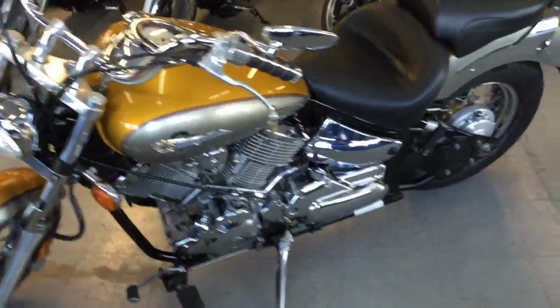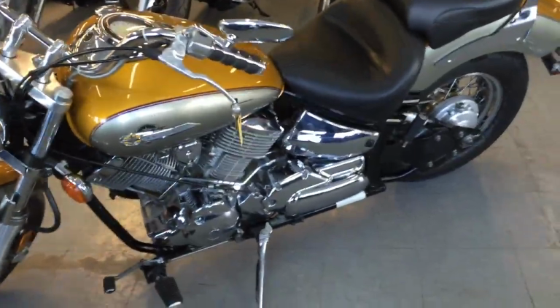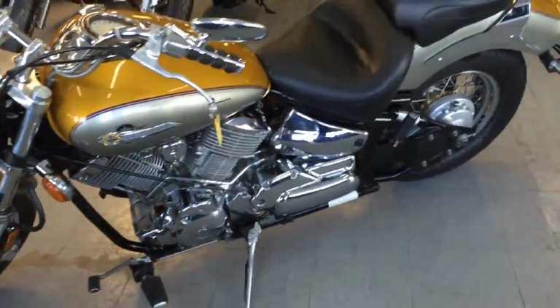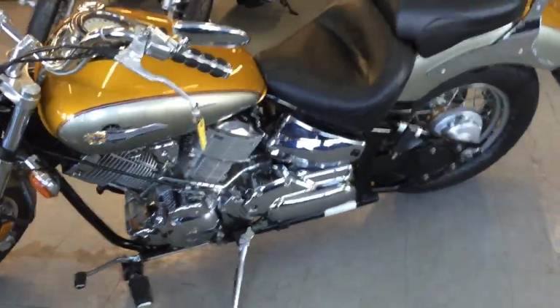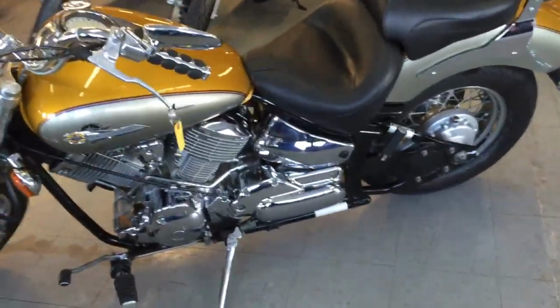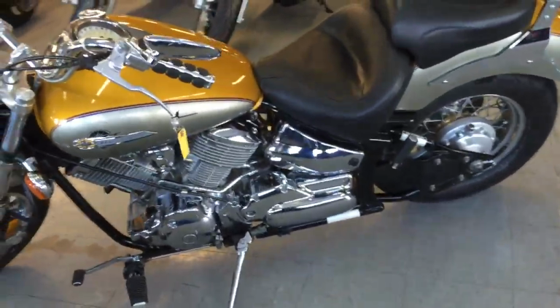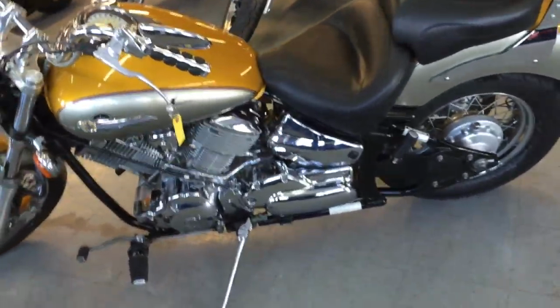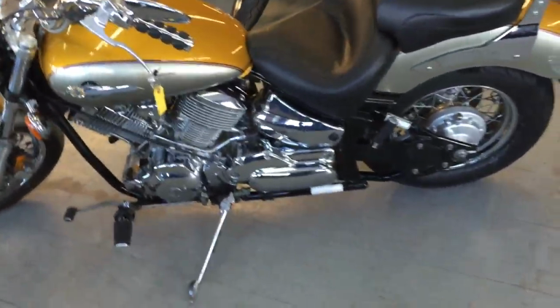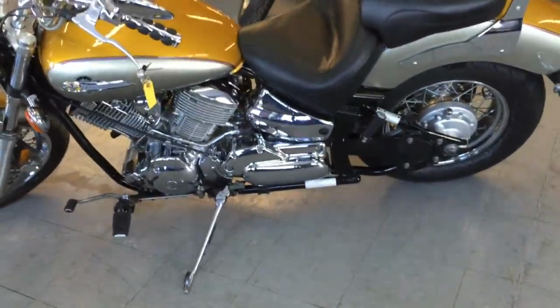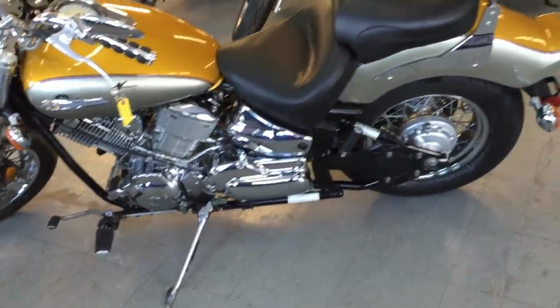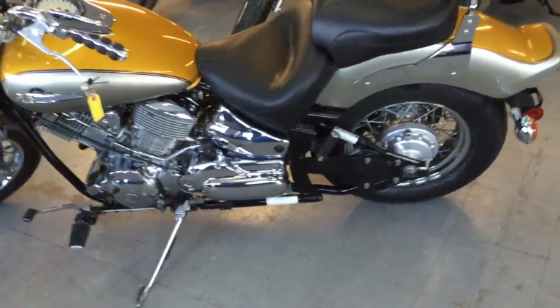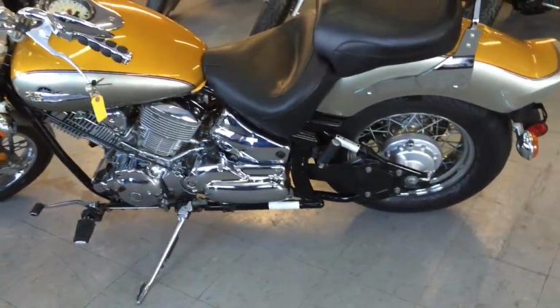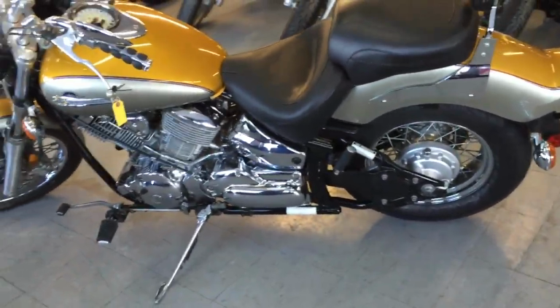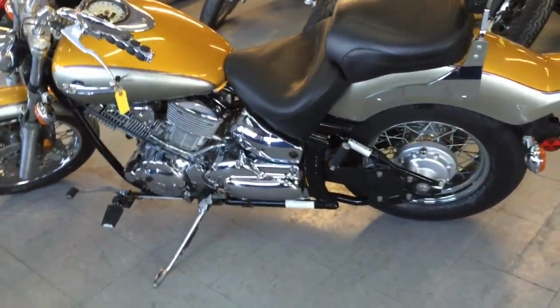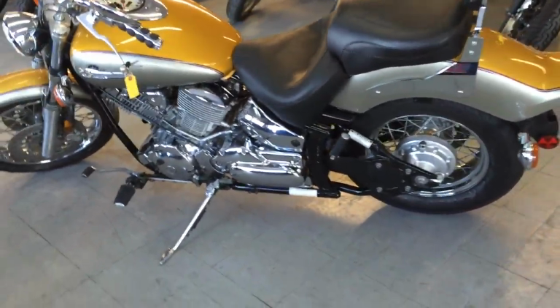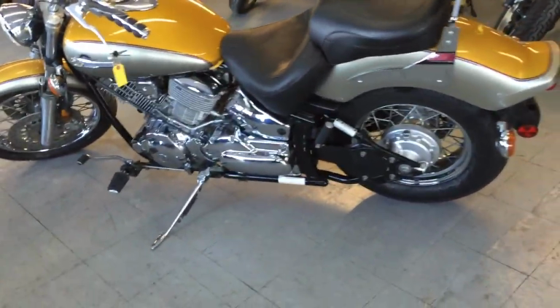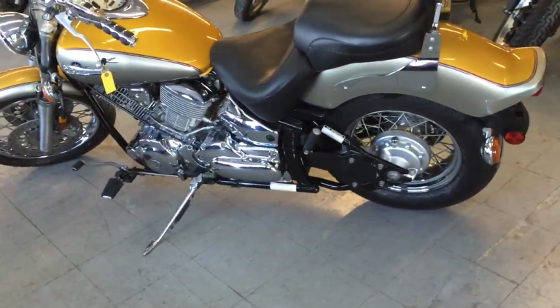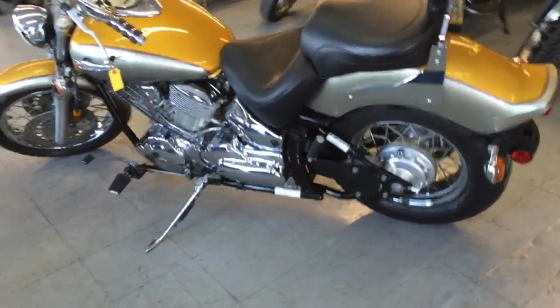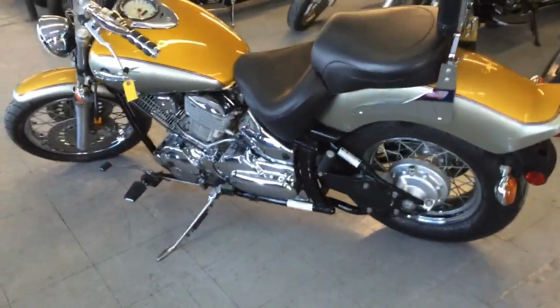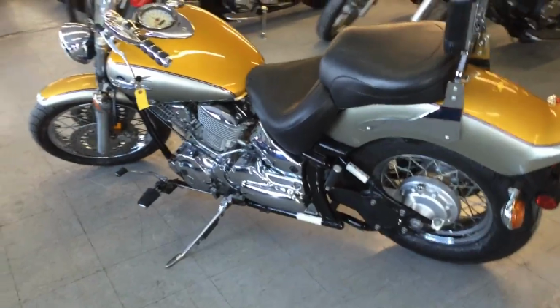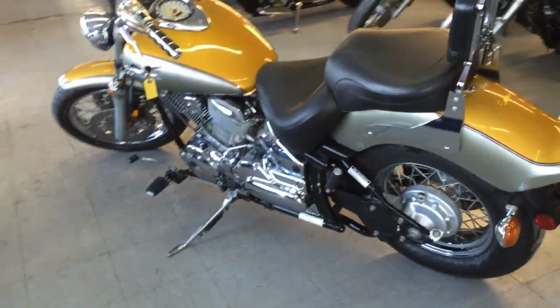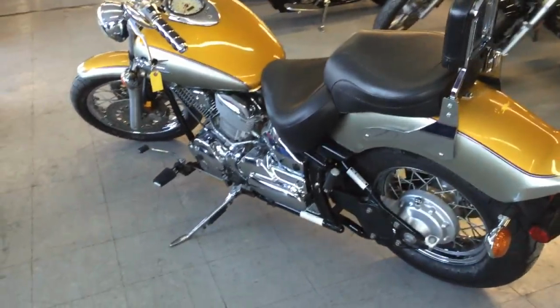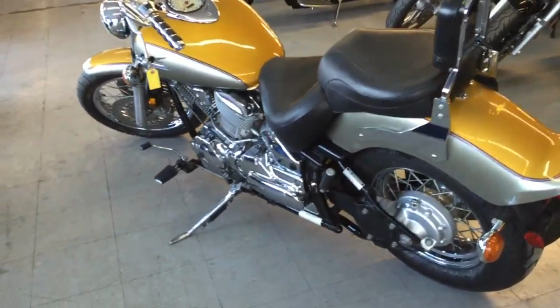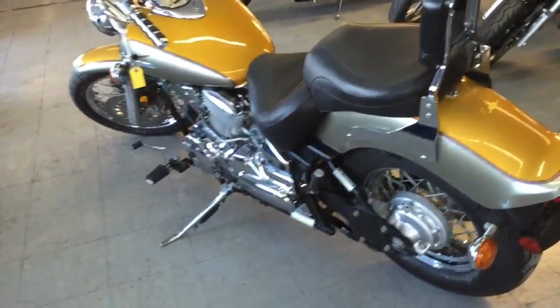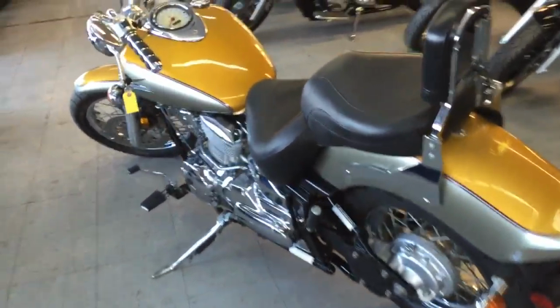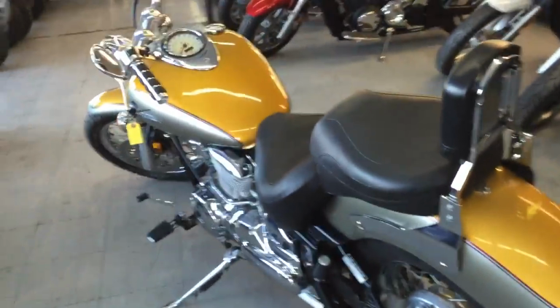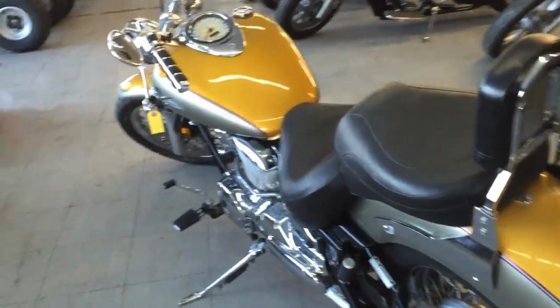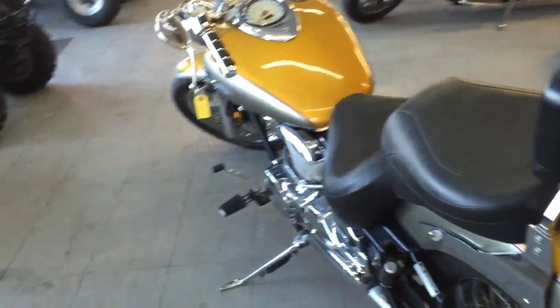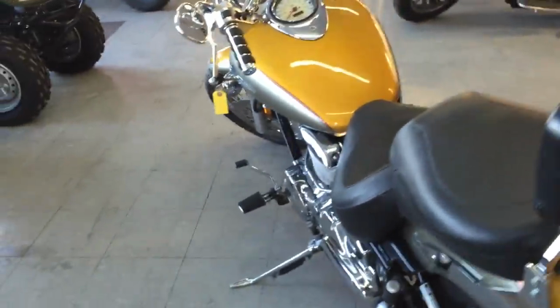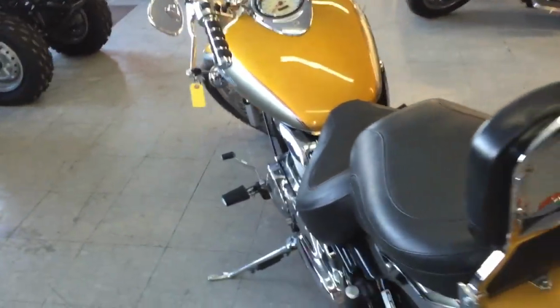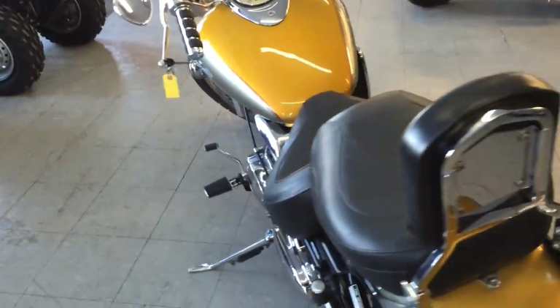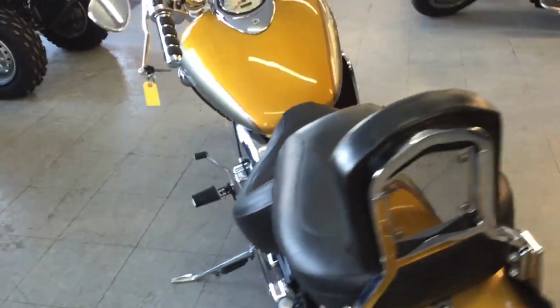It's a great bike for $2,499, or we can set you up on payments of only $89 a month. Visit our website at ApprovalPowersports.com.